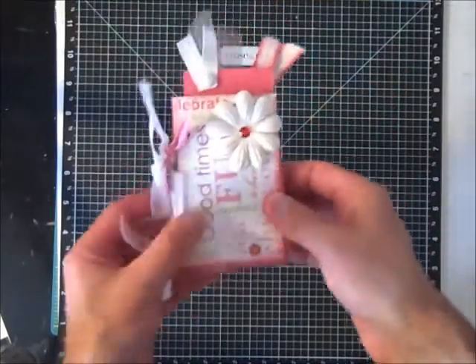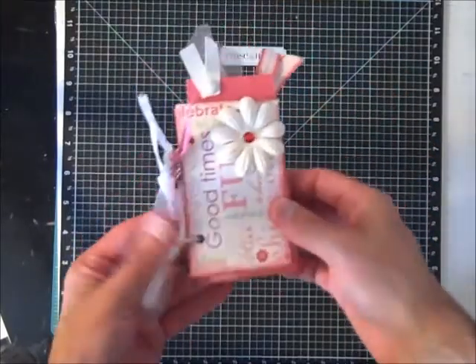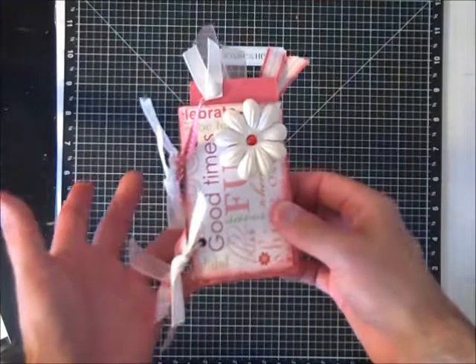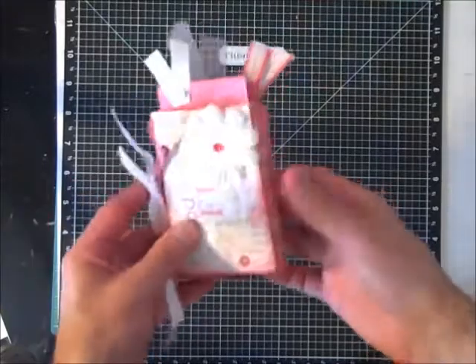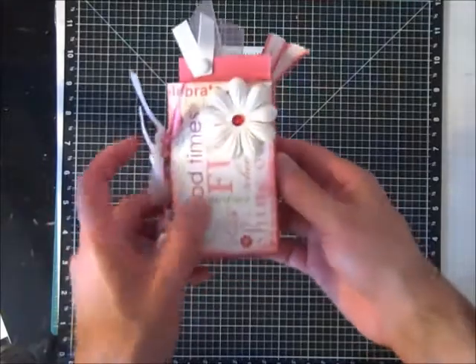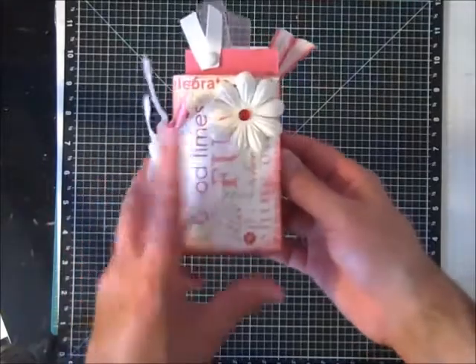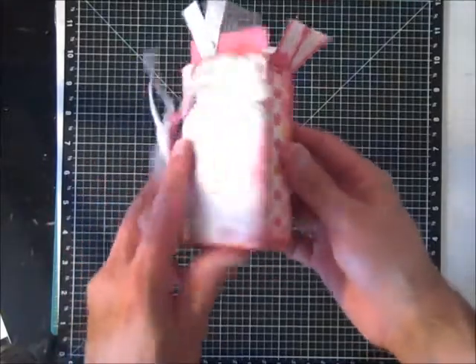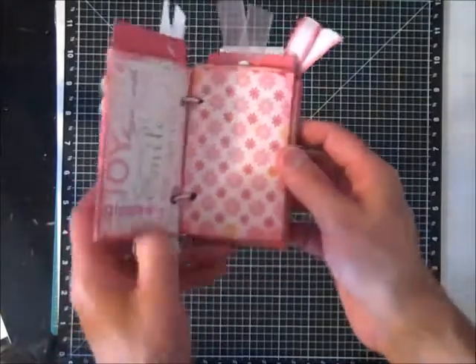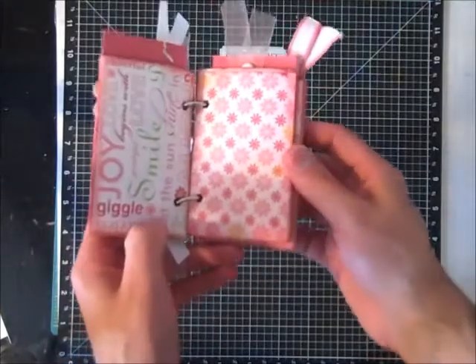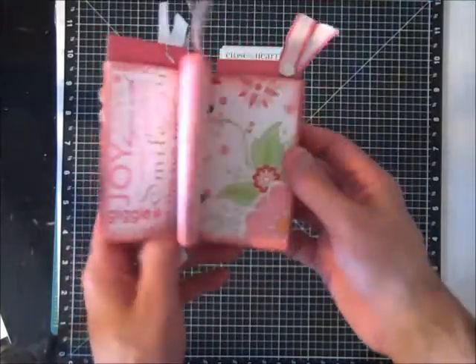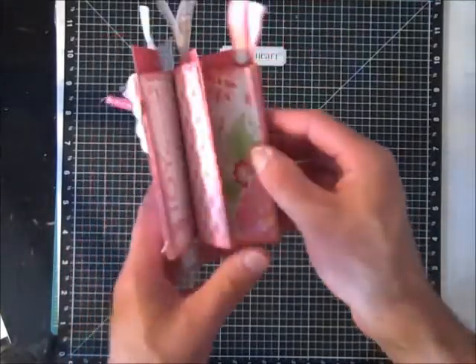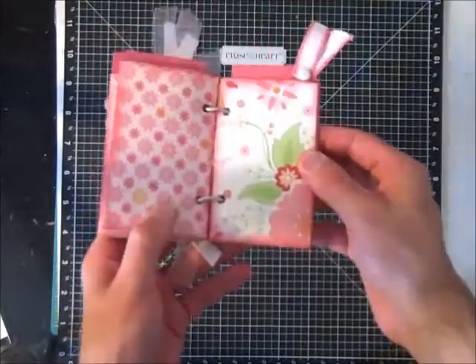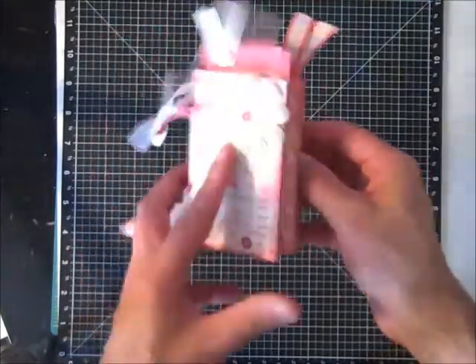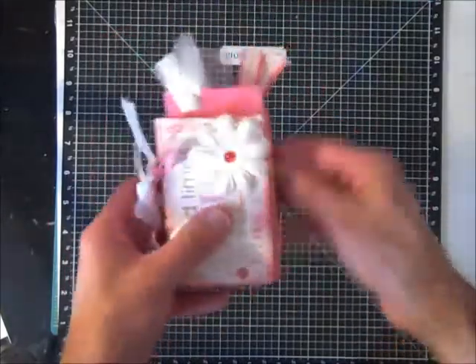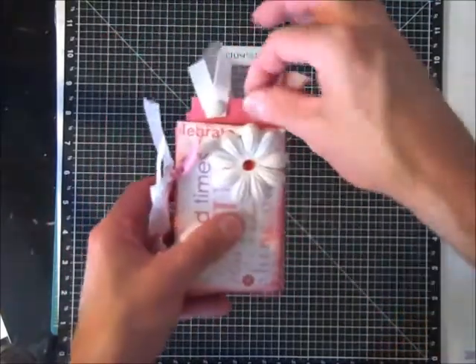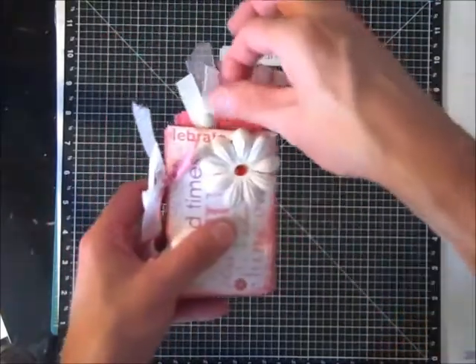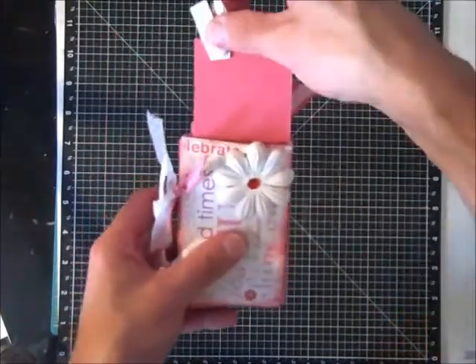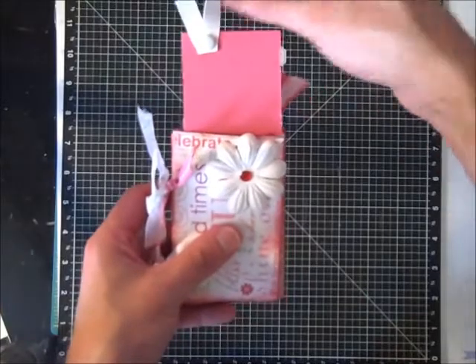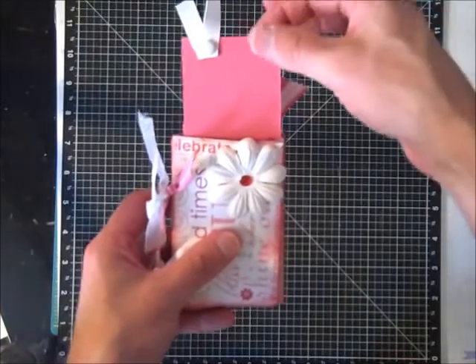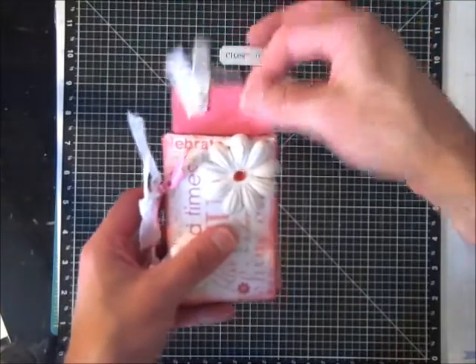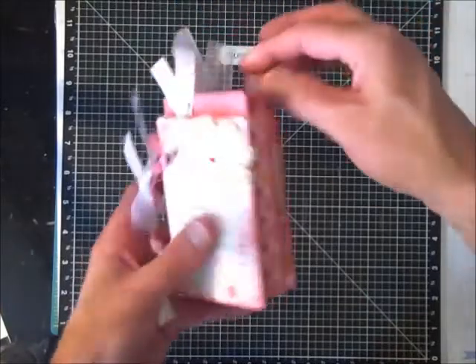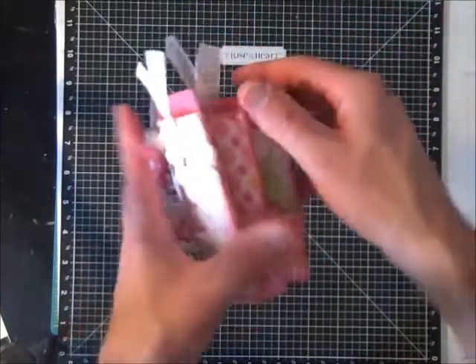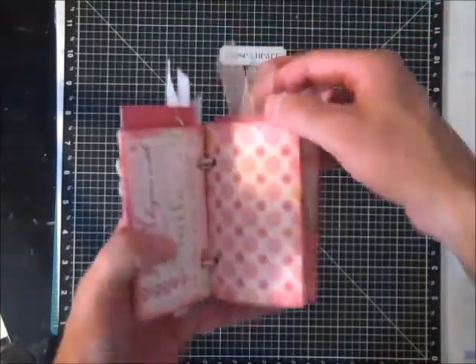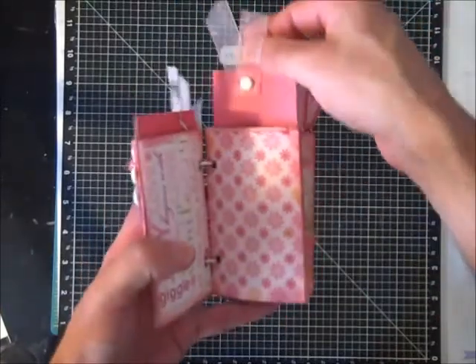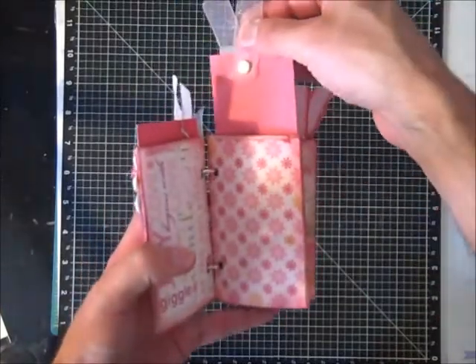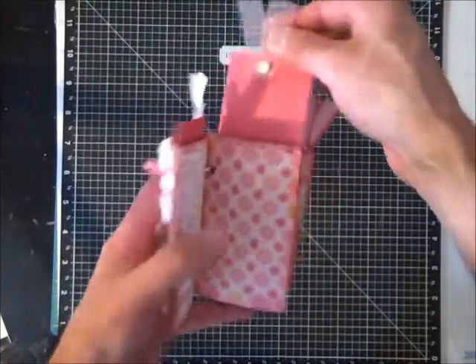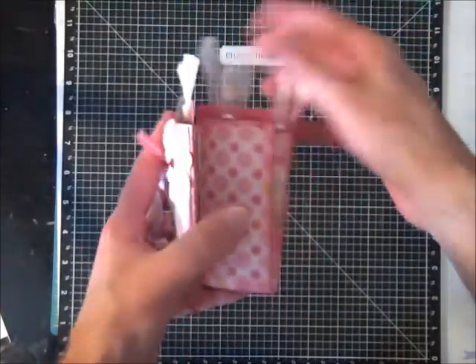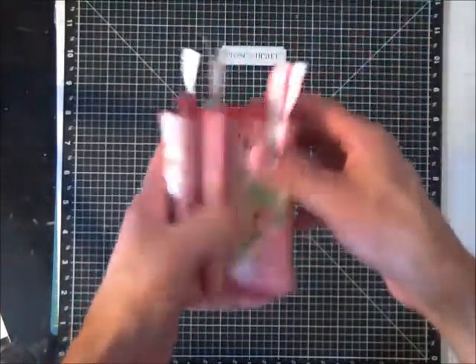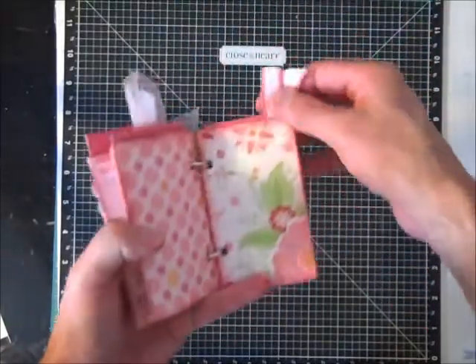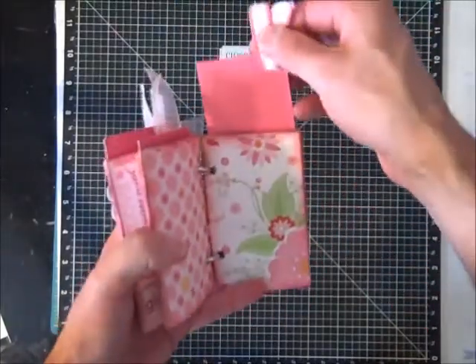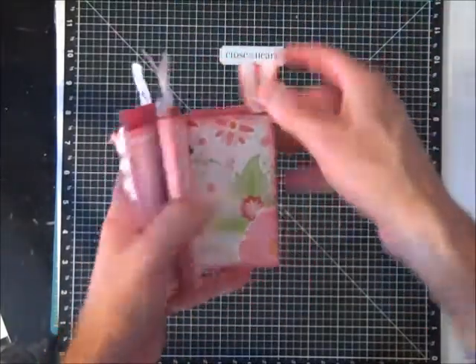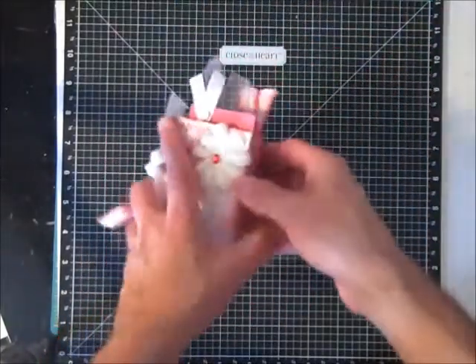Of course, I could deck out the pages more and add photos to it. But with some leftover projects and a little bit of creativity, you have your own mini album.